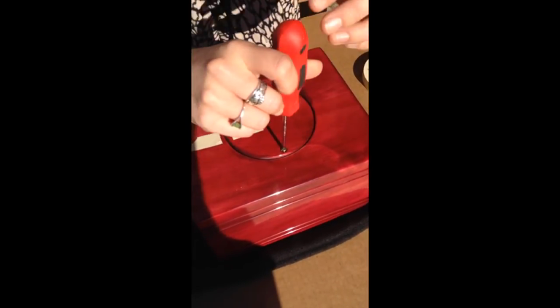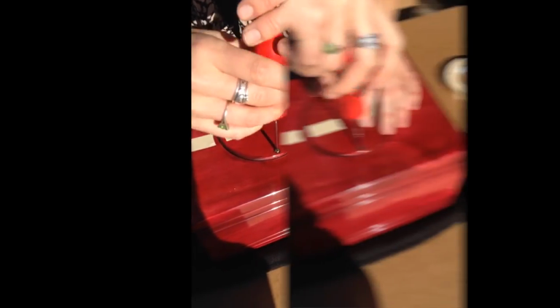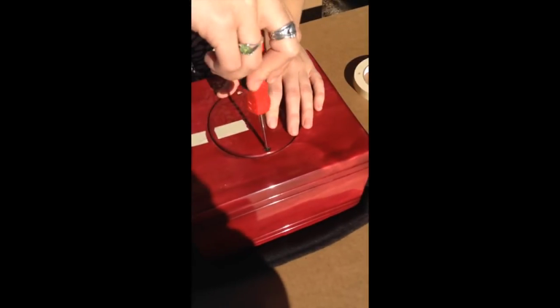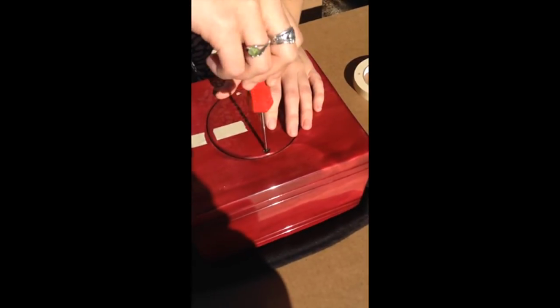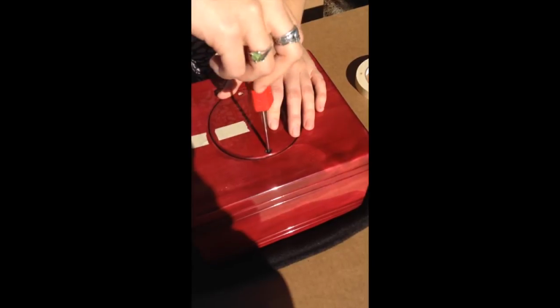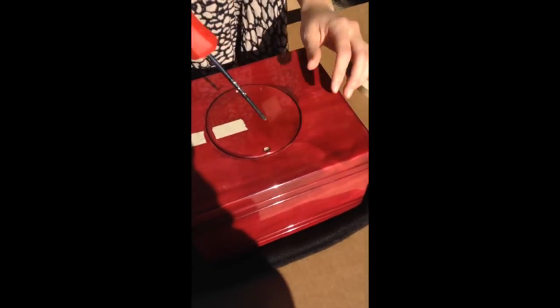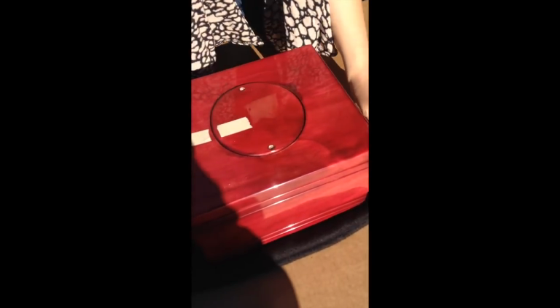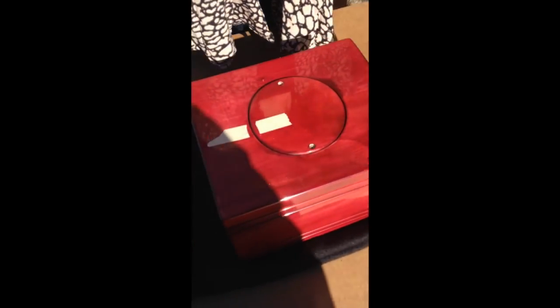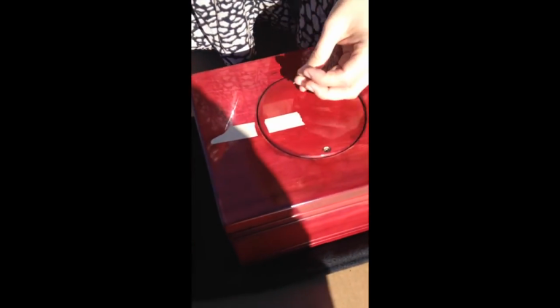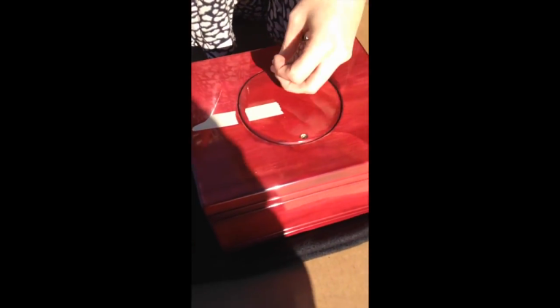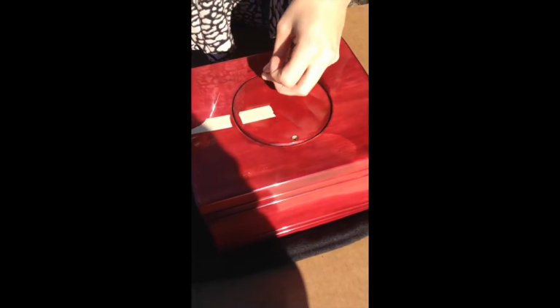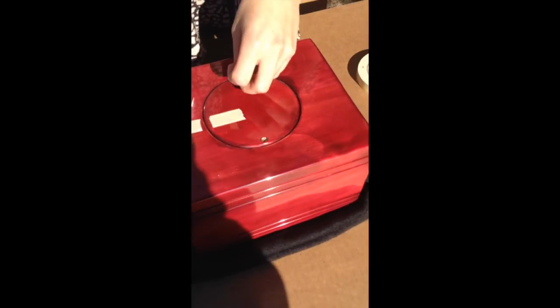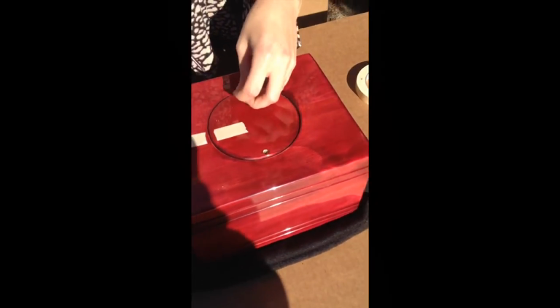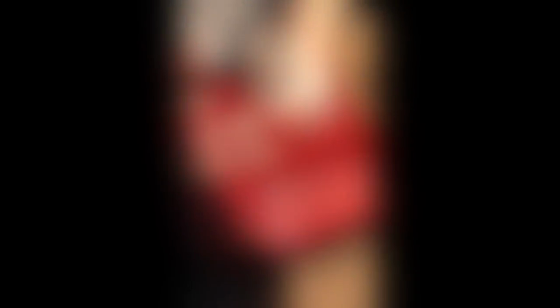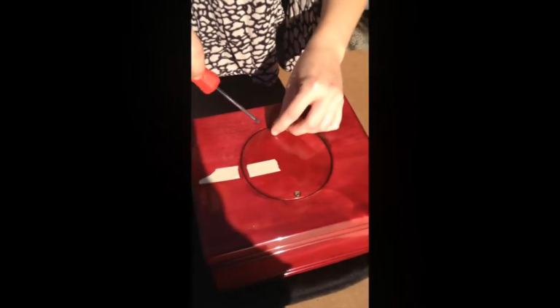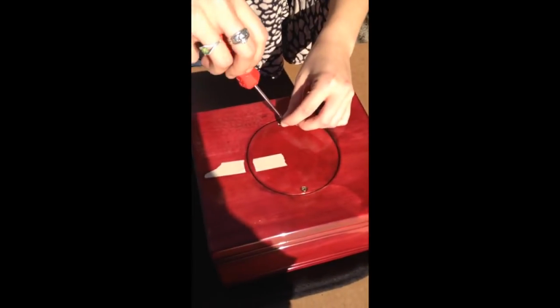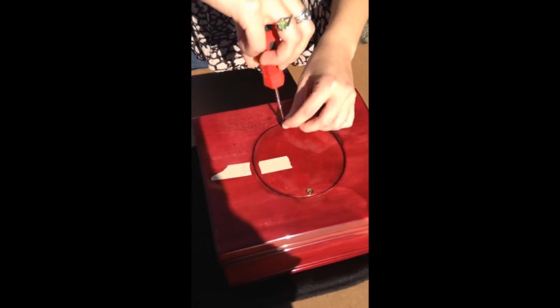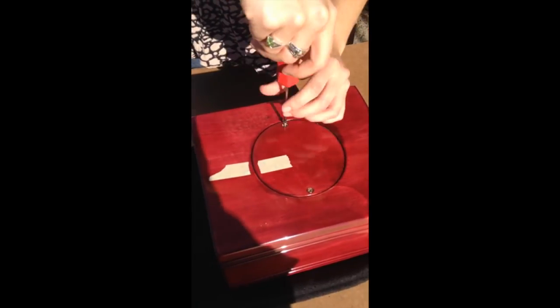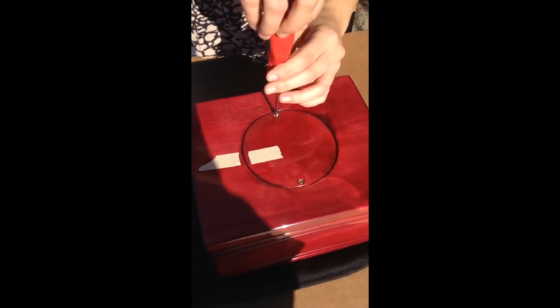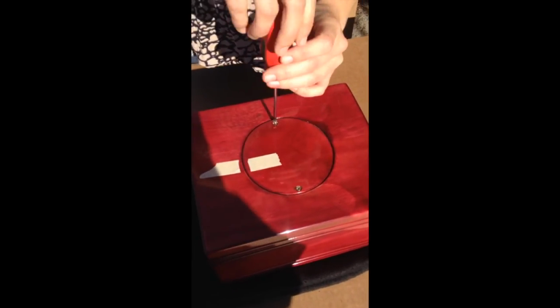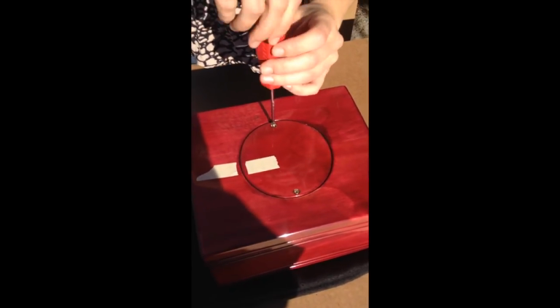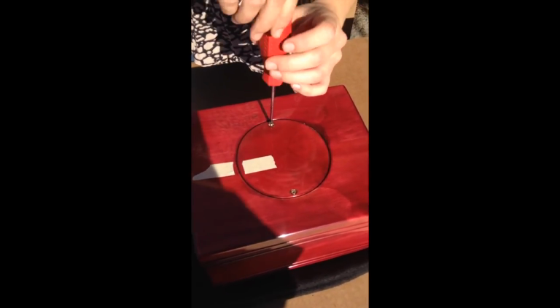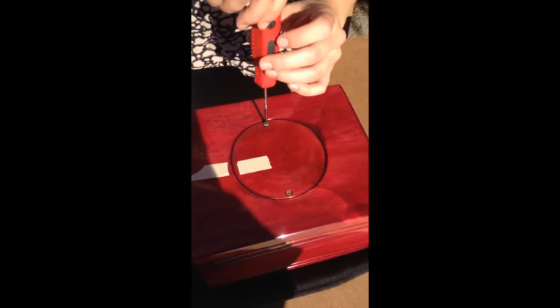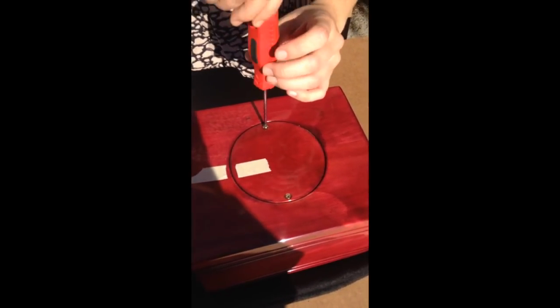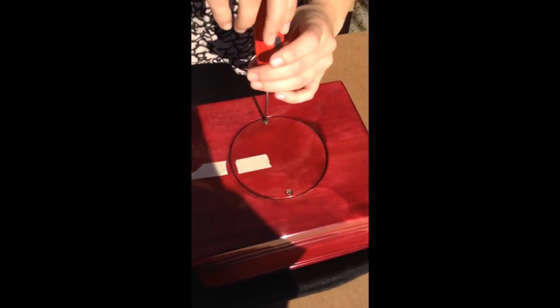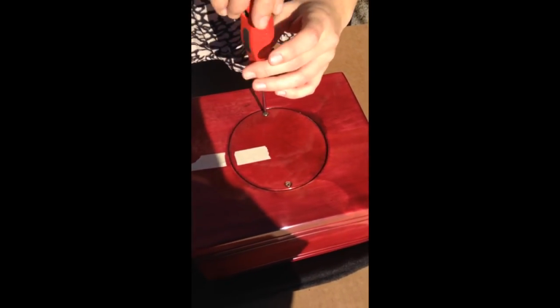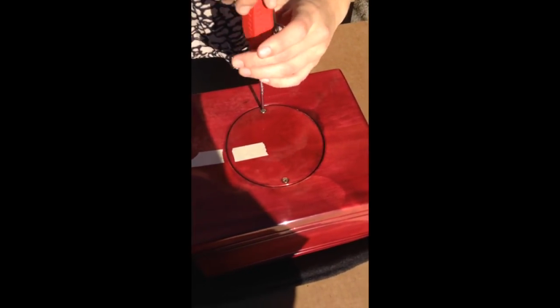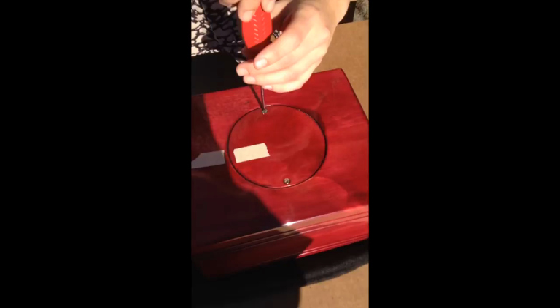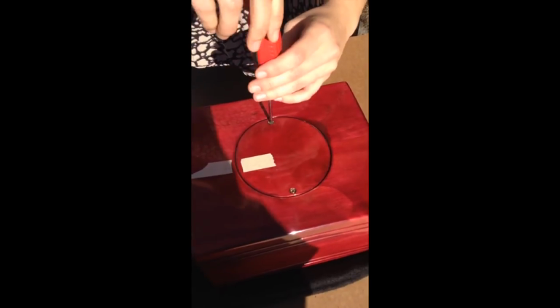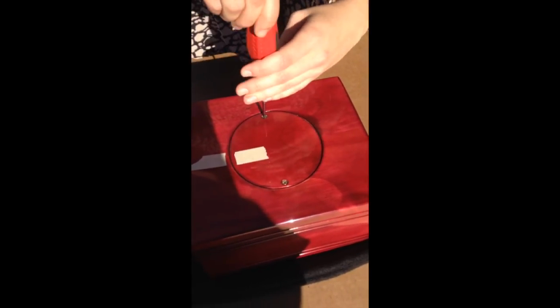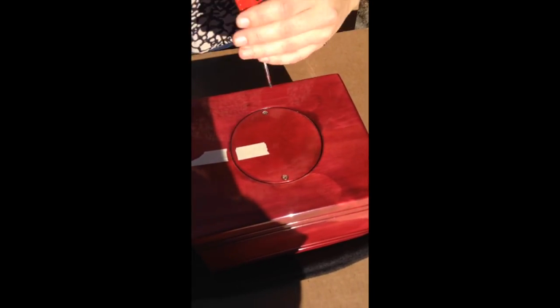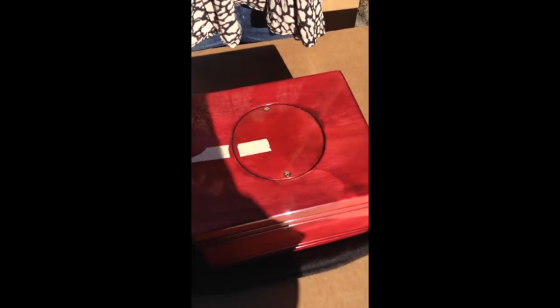One other thing to consider is to add a little bit of glue to the bottom to seal it for good. This just depends on your preference and if you ever want to open it again, but some people like to have the urn sealed forever.